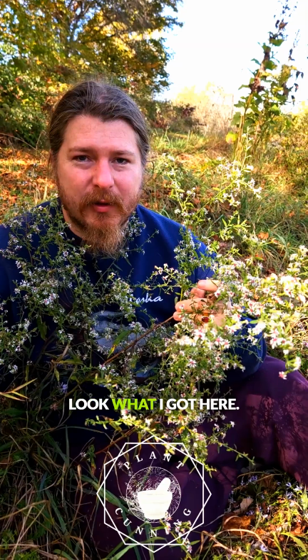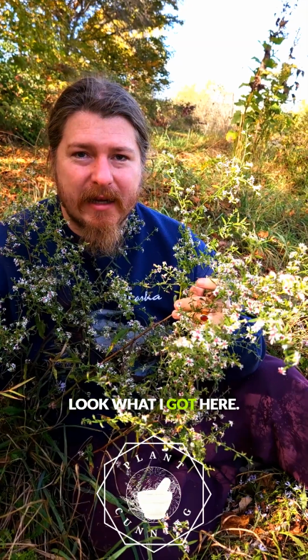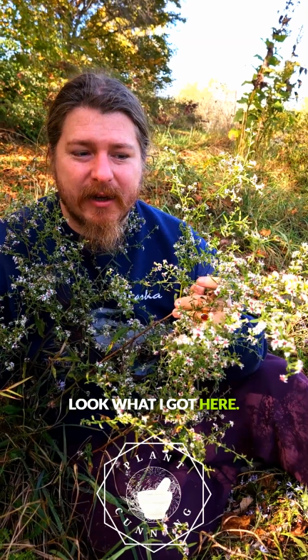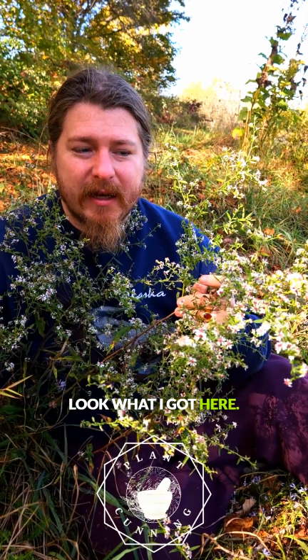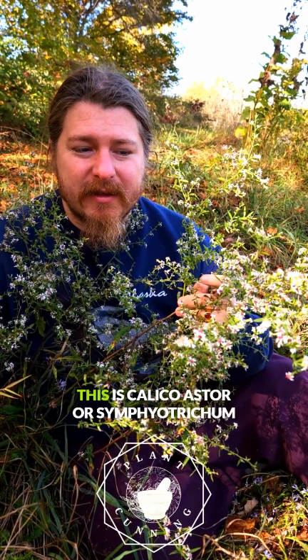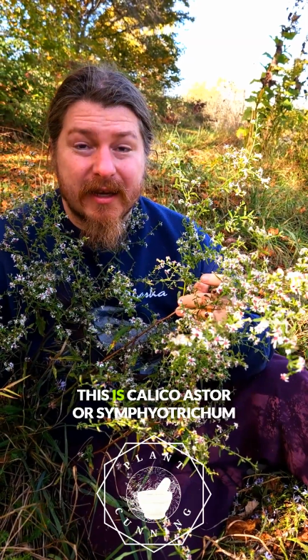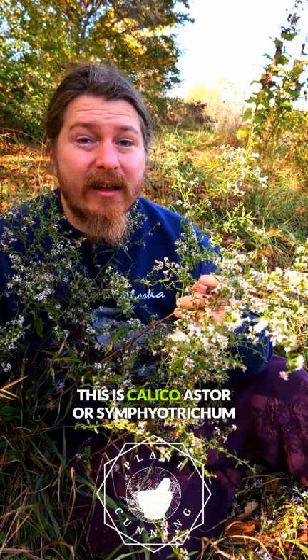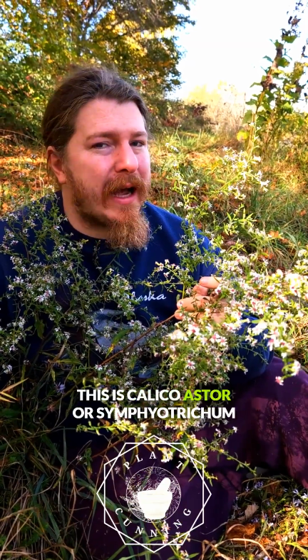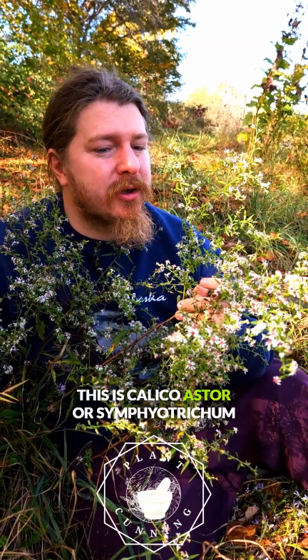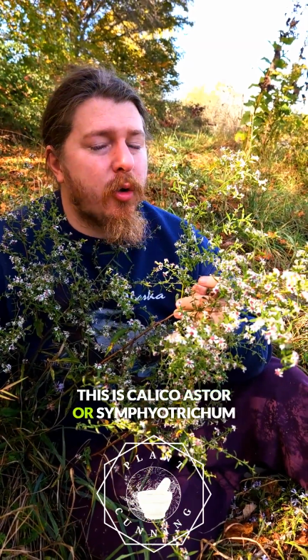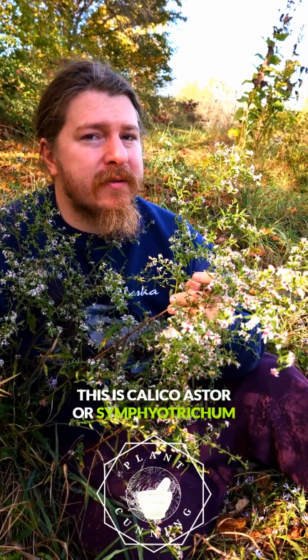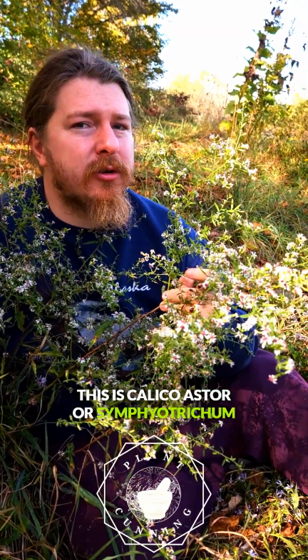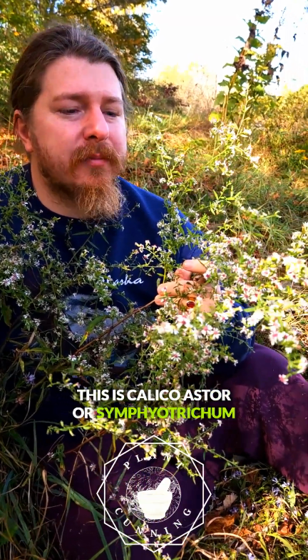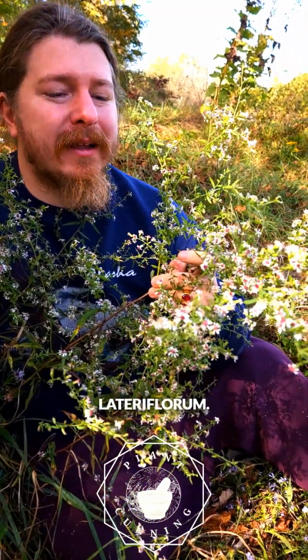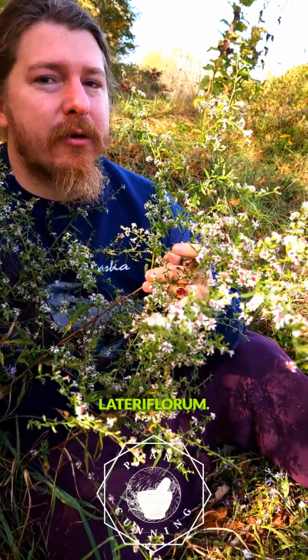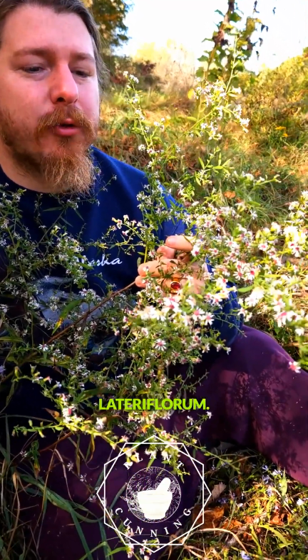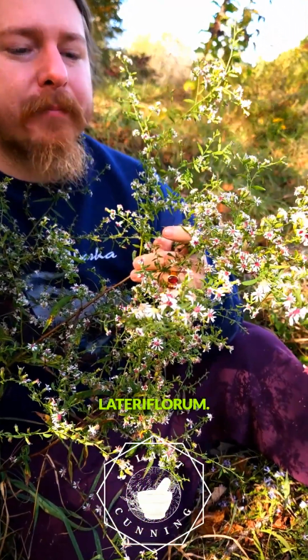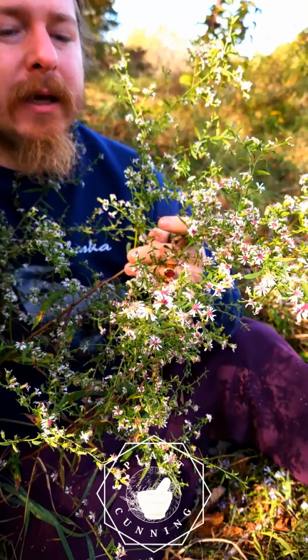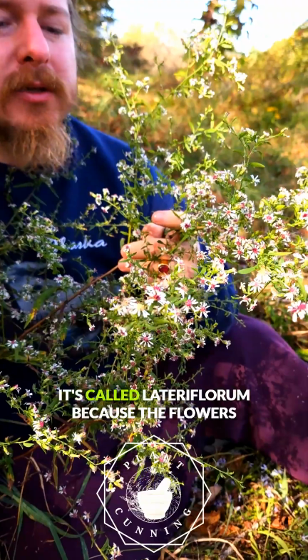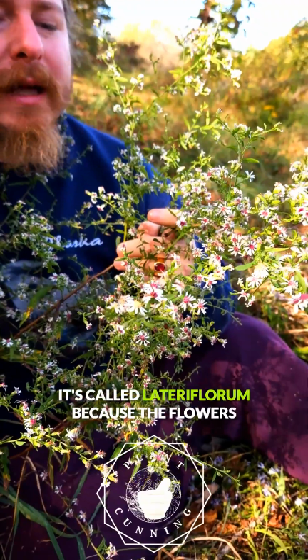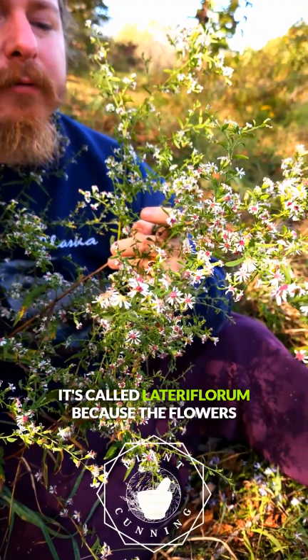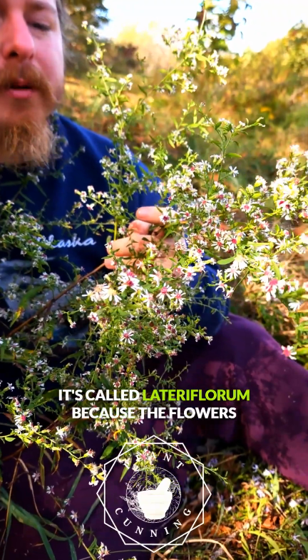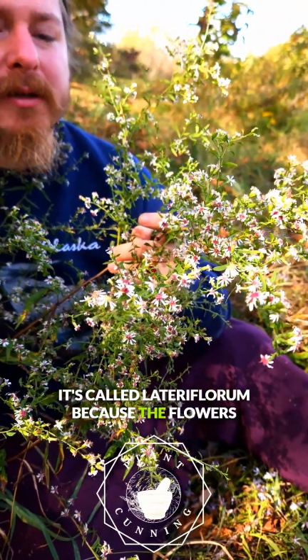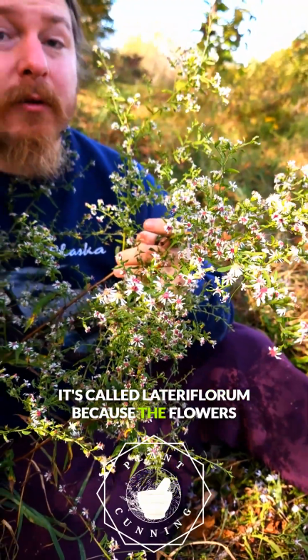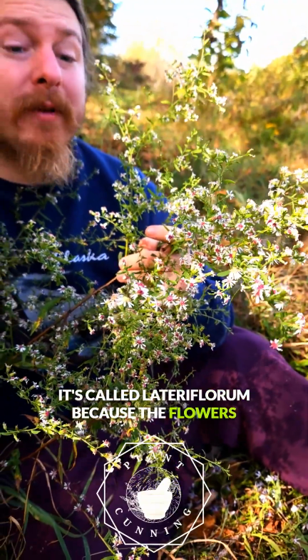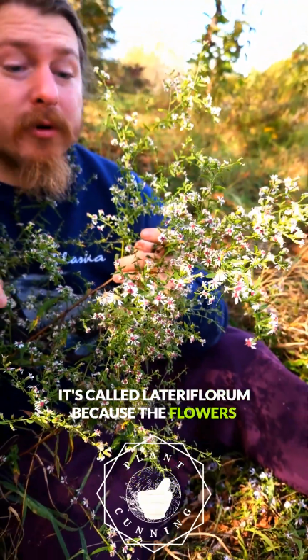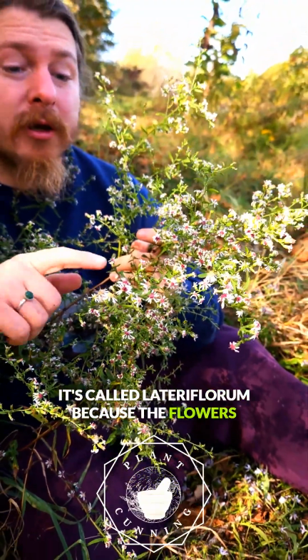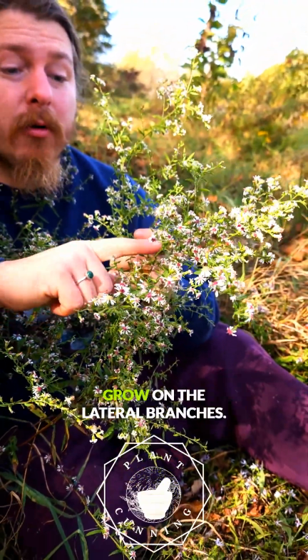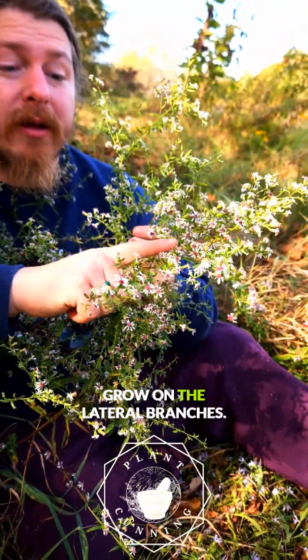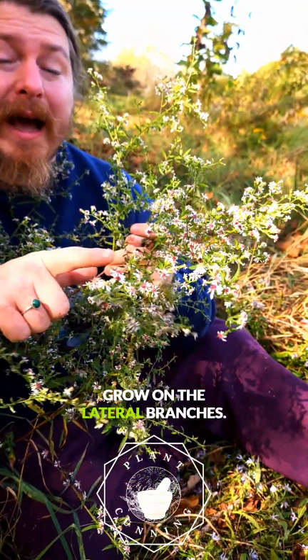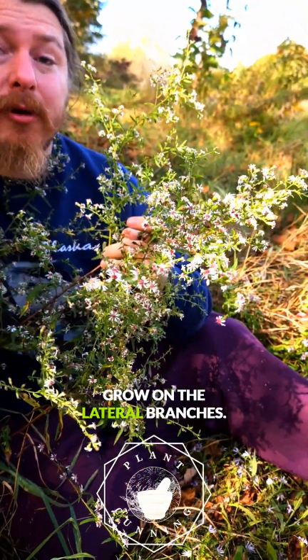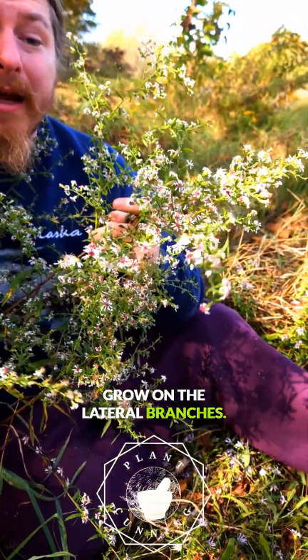Look what I got here. This is Calicoaster, or Symphyotrichum lateriflorium. It's called lateriflorium because the flowers grow on the lateral branches.